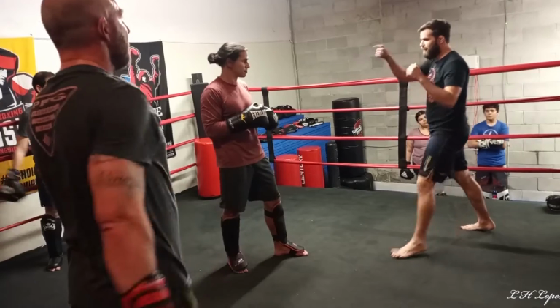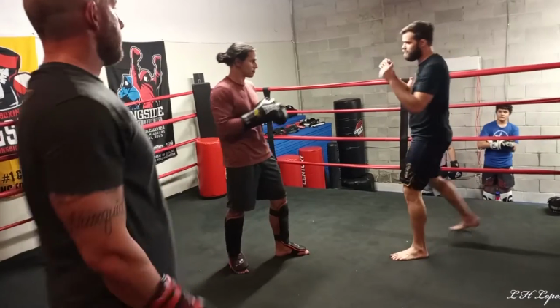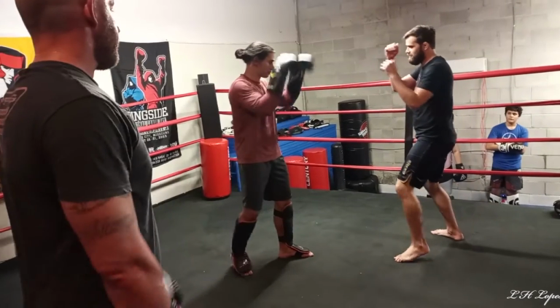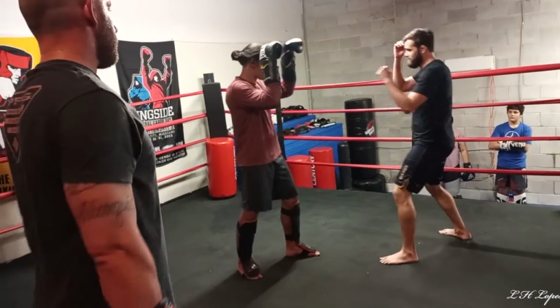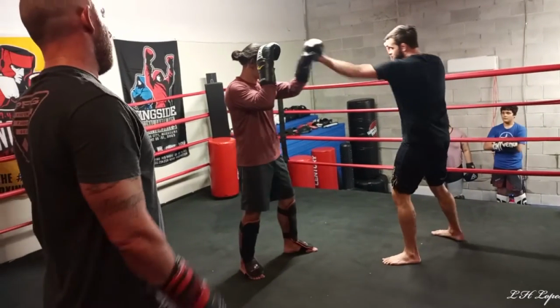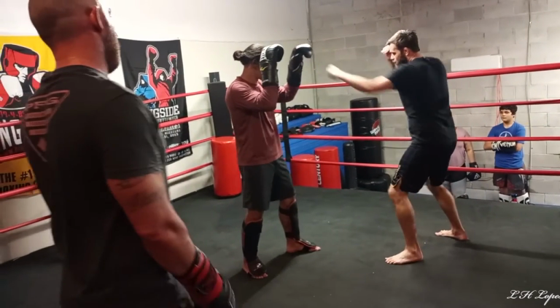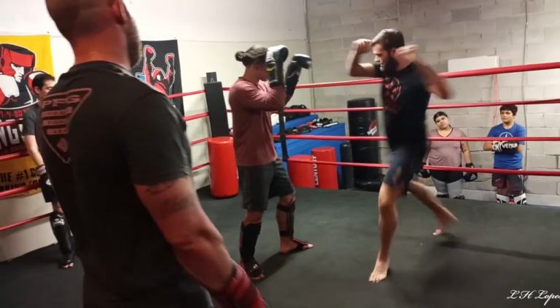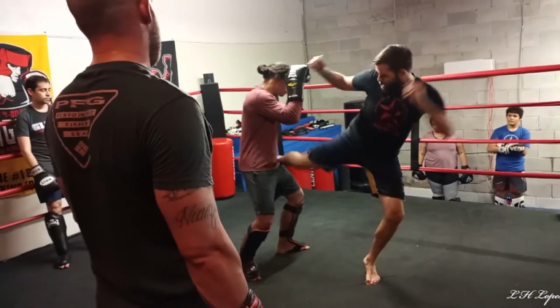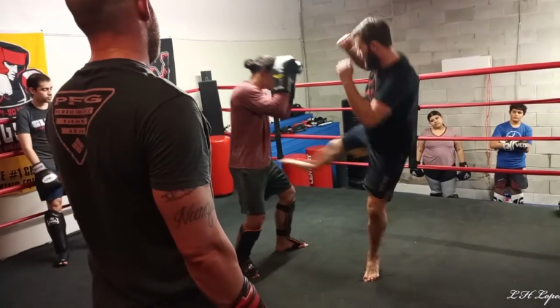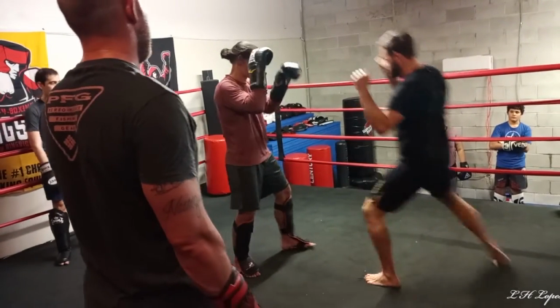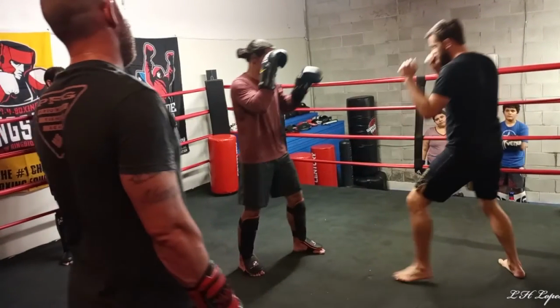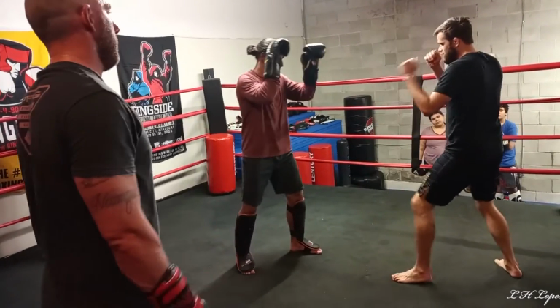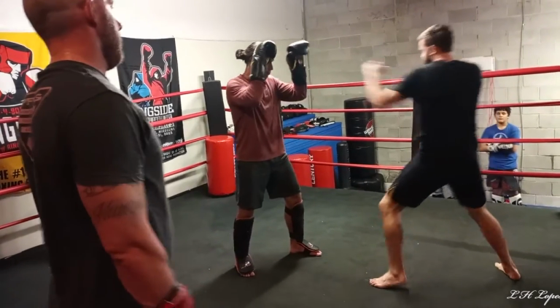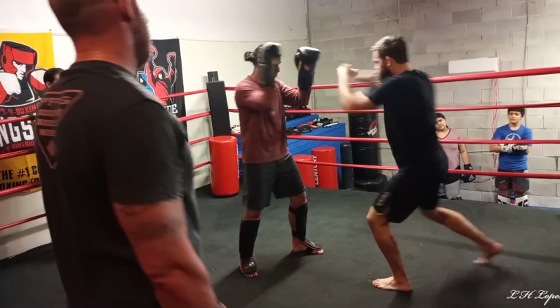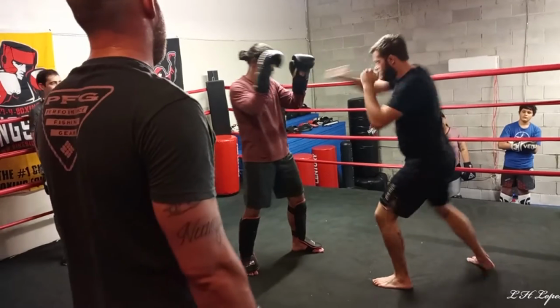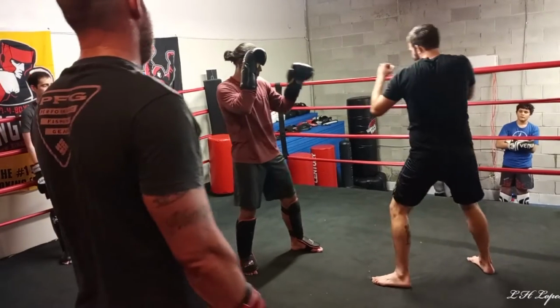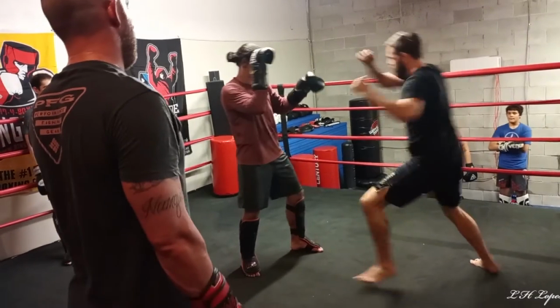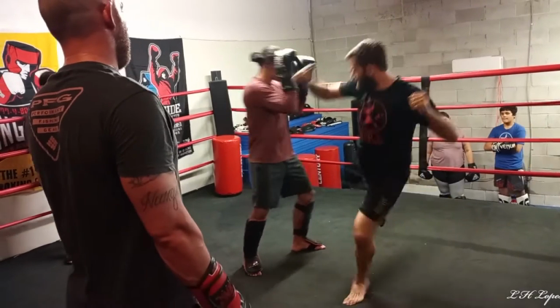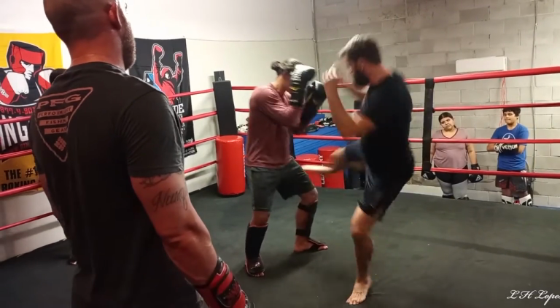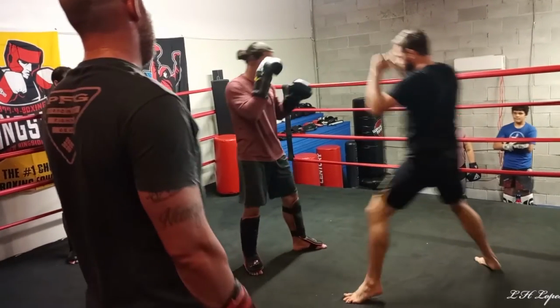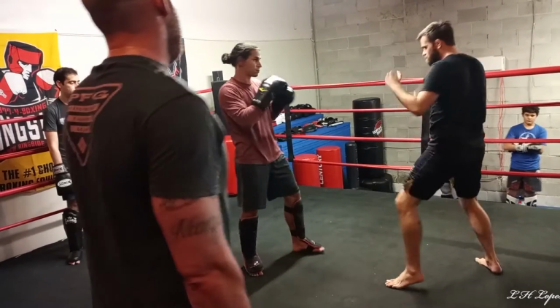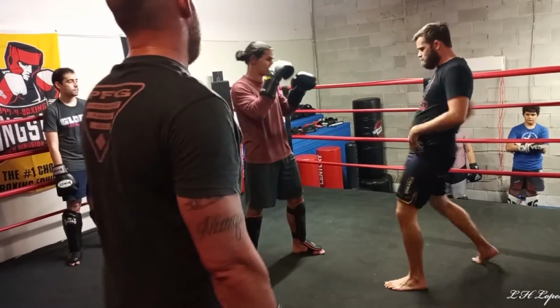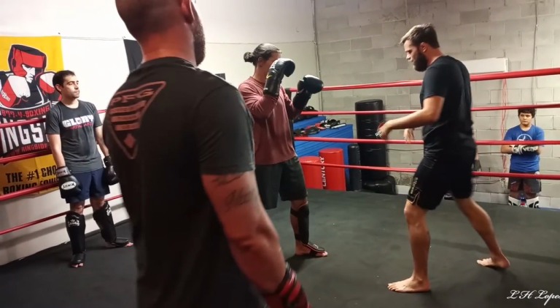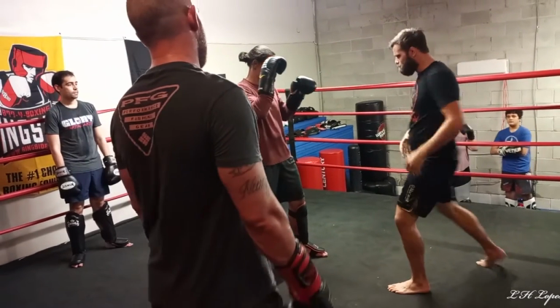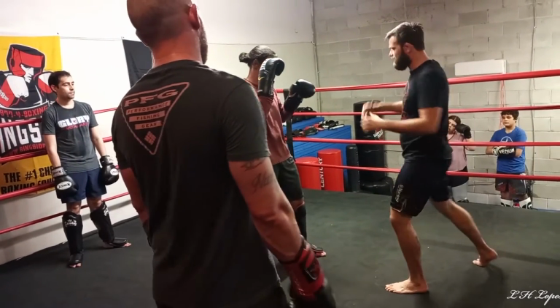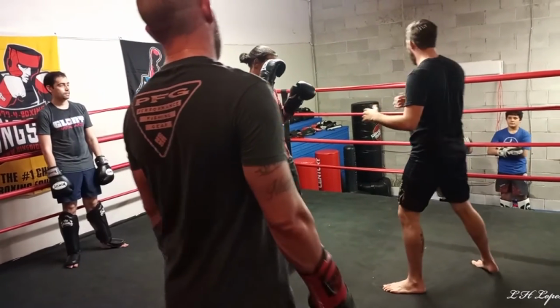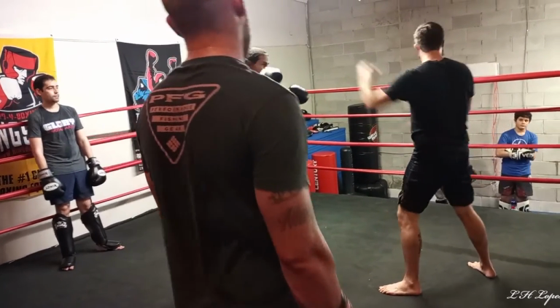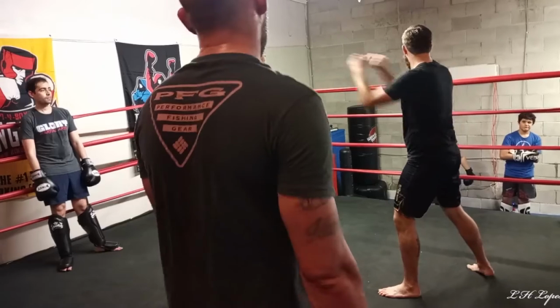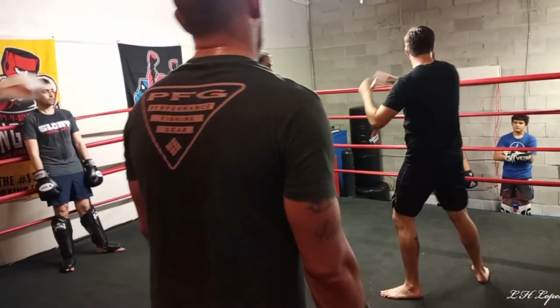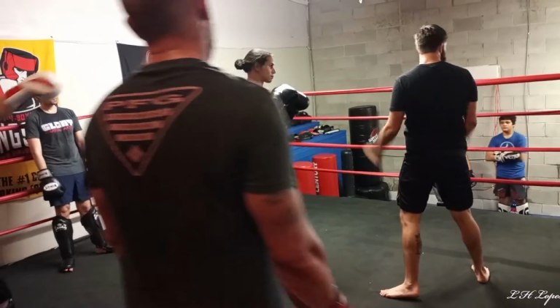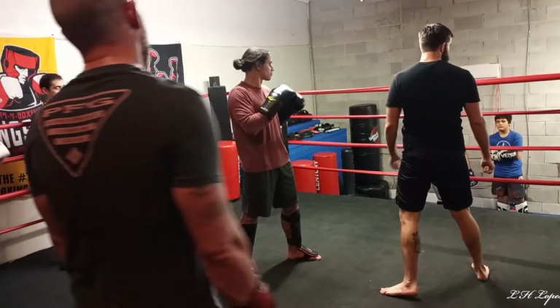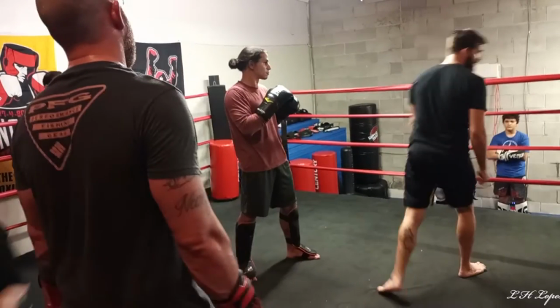My reps will look like this: jab, I make my step, I reset. Jab, cross, I reset, I make my step, and I reset. My hips are long, my leg is long — just like my punches should be long. You guys got it?